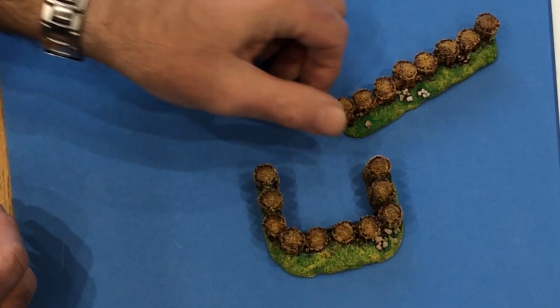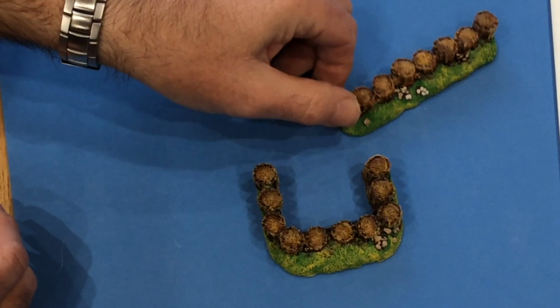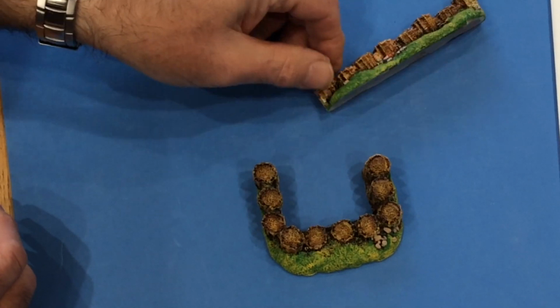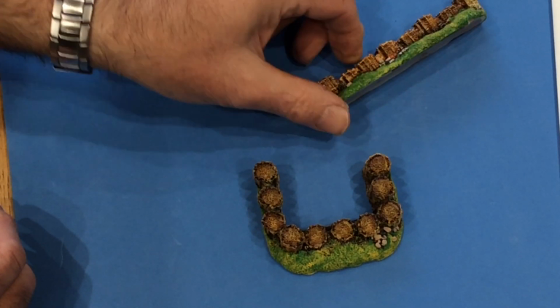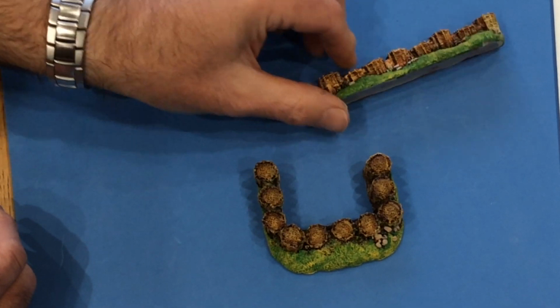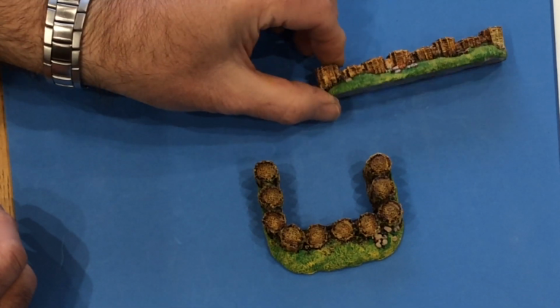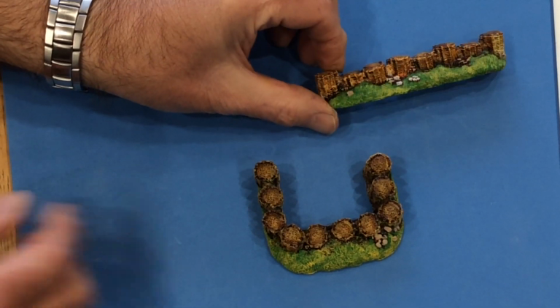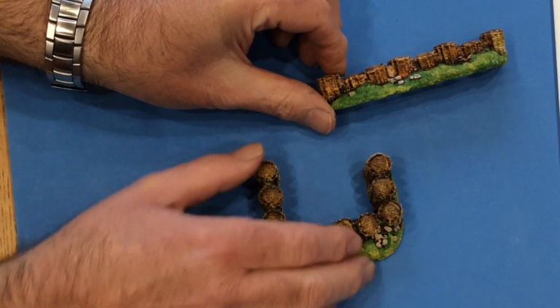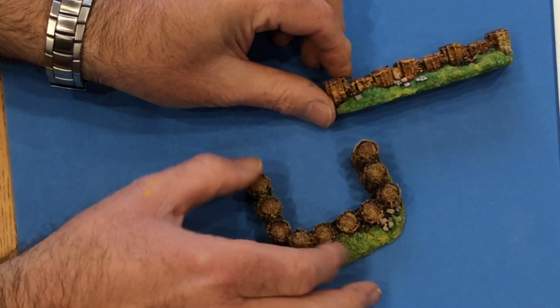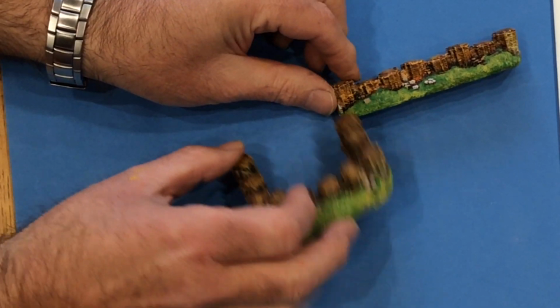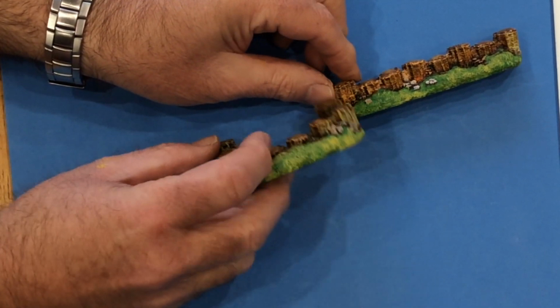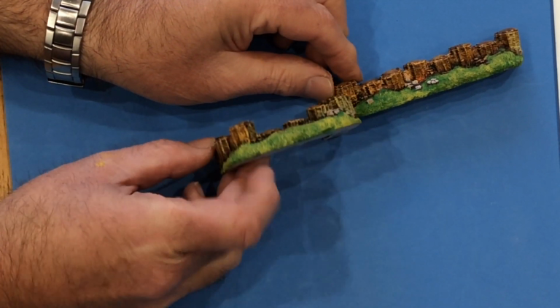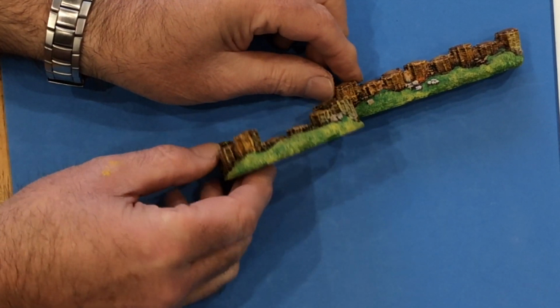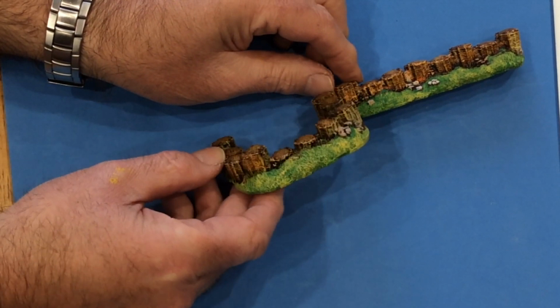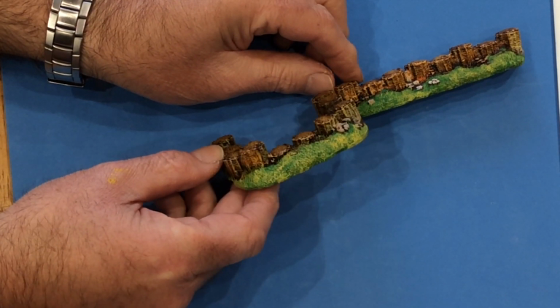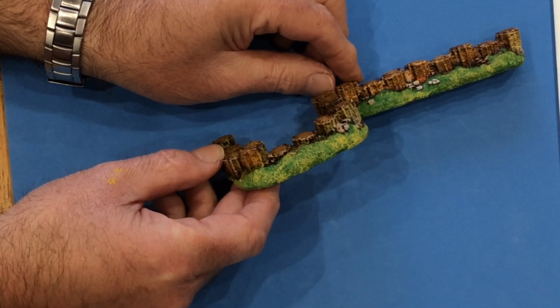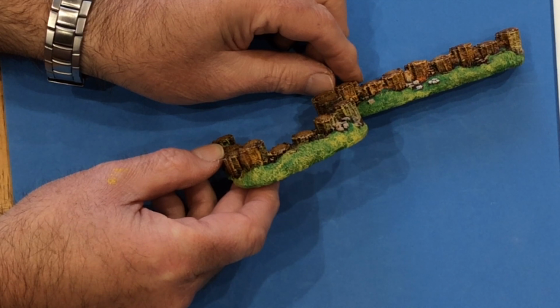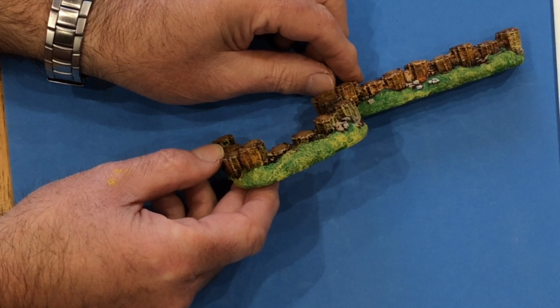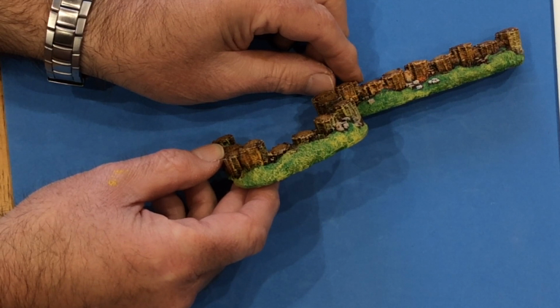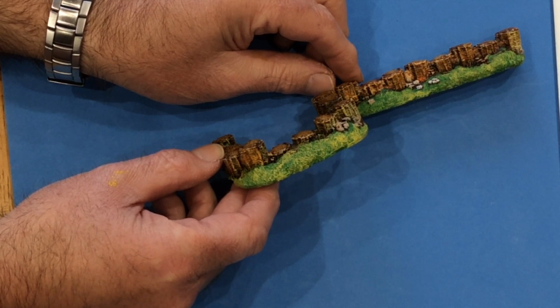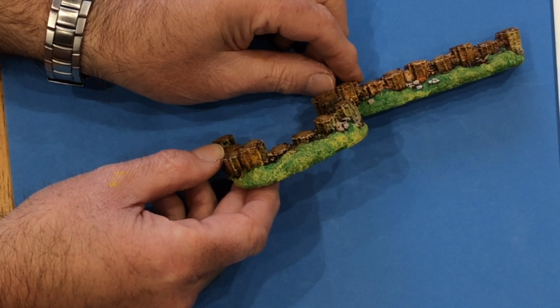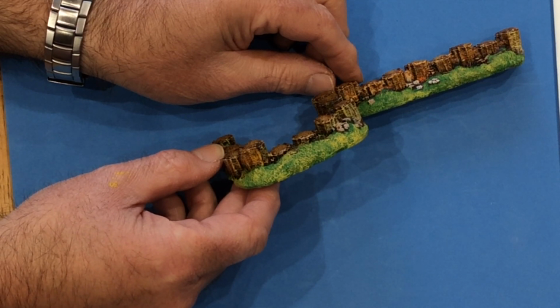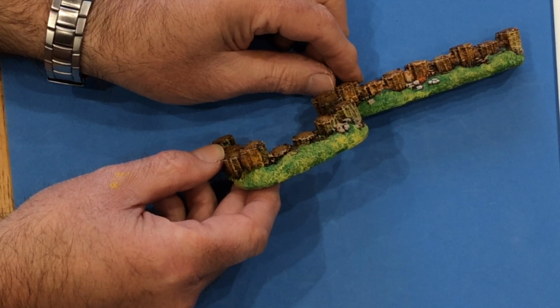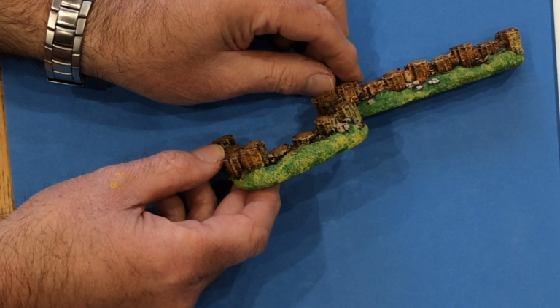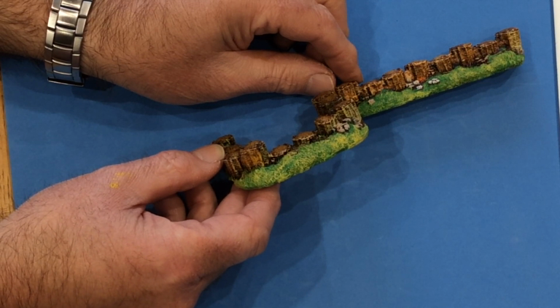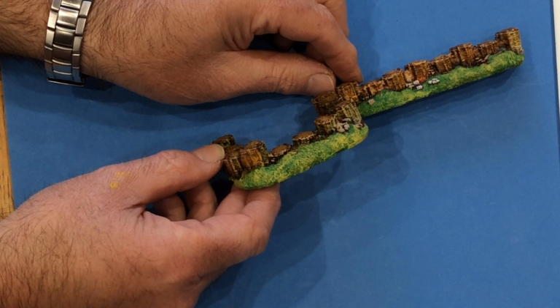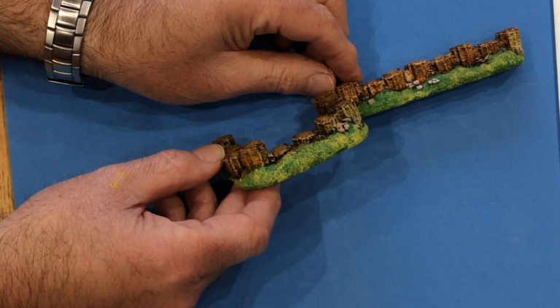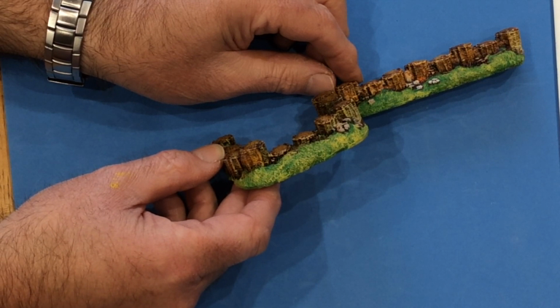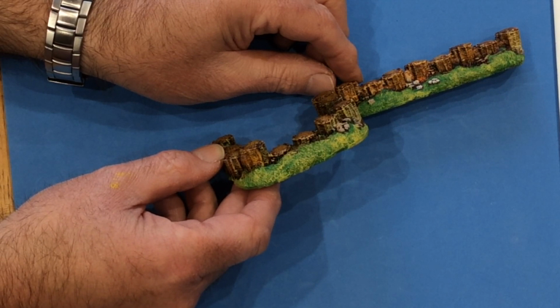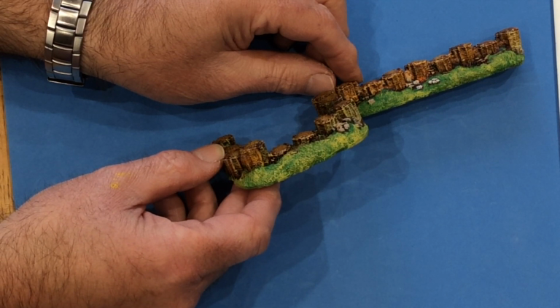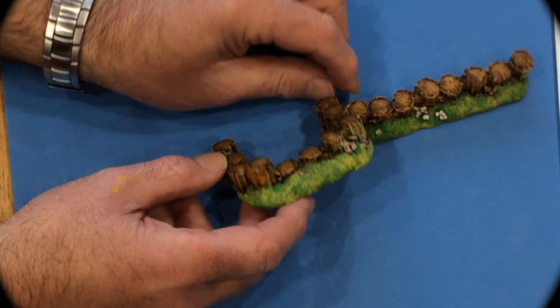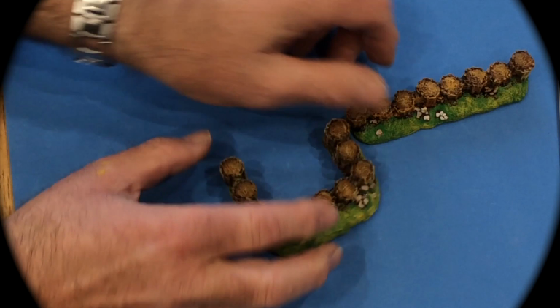These gabions here are slightly irregular in height, but they're well detailed and they look good on the wargames table. That's gabions.